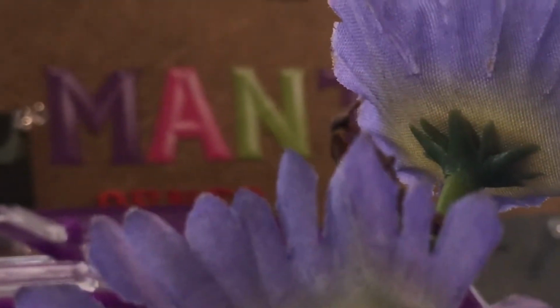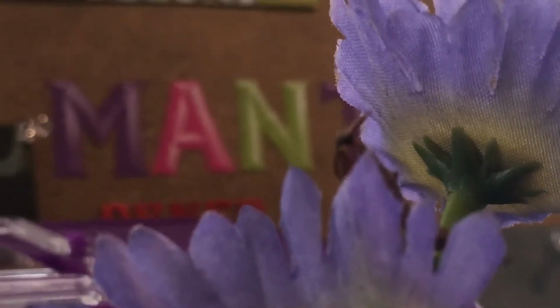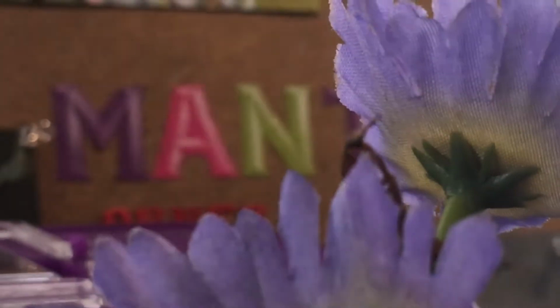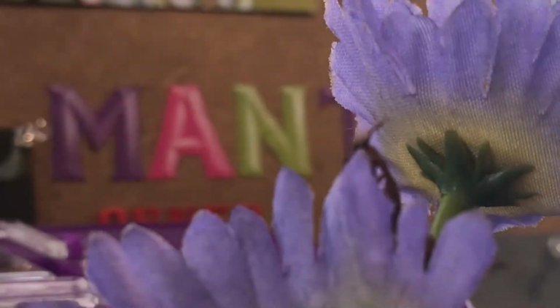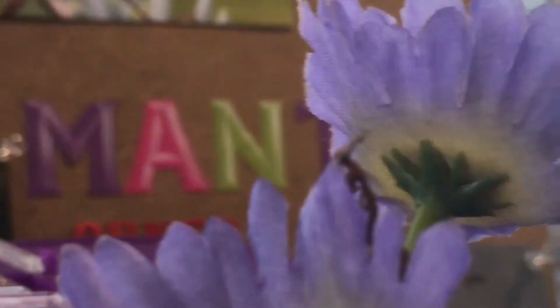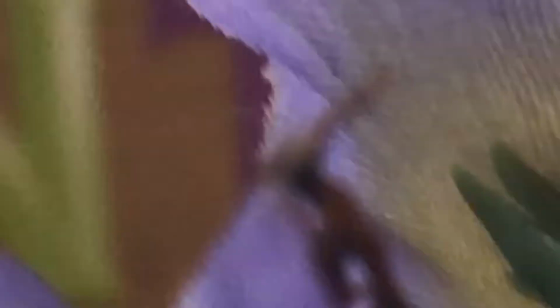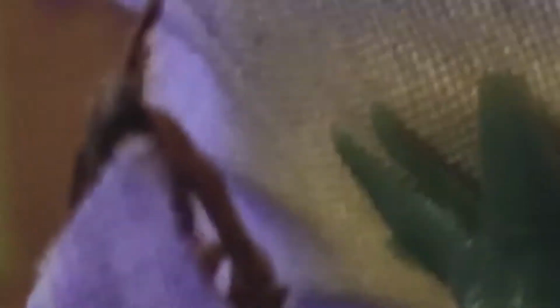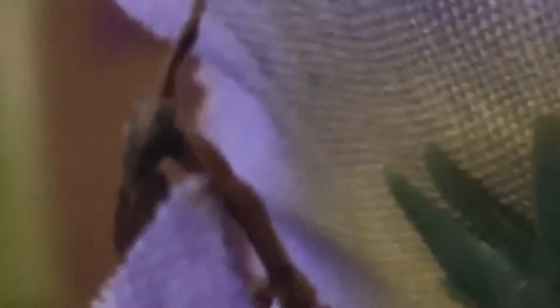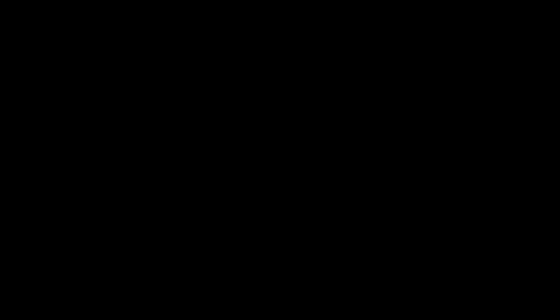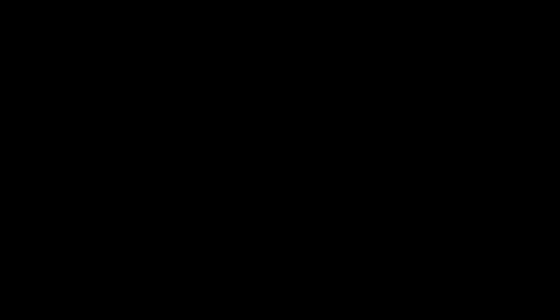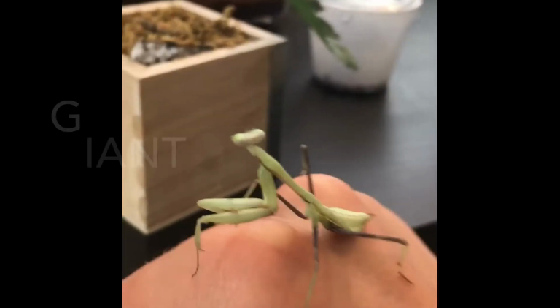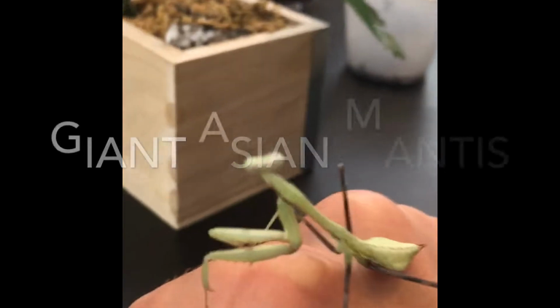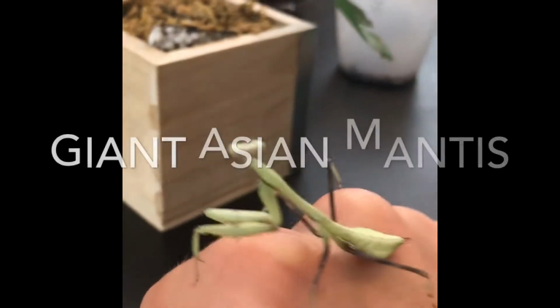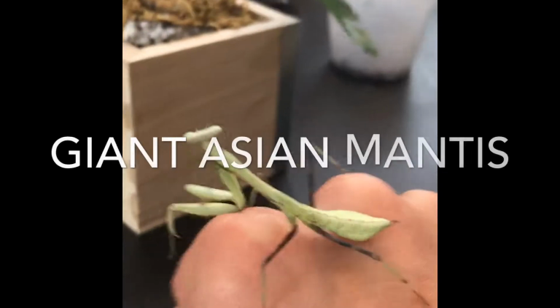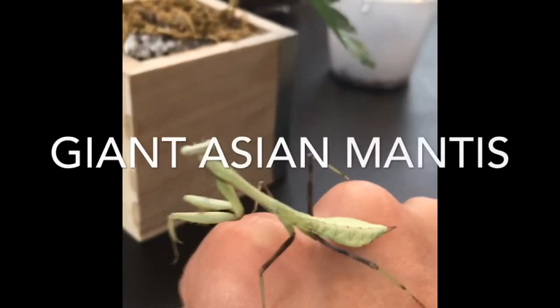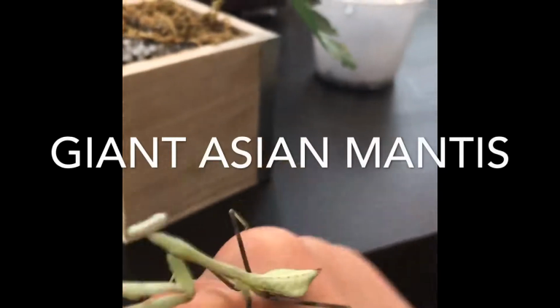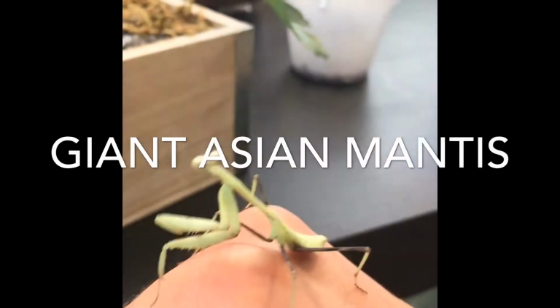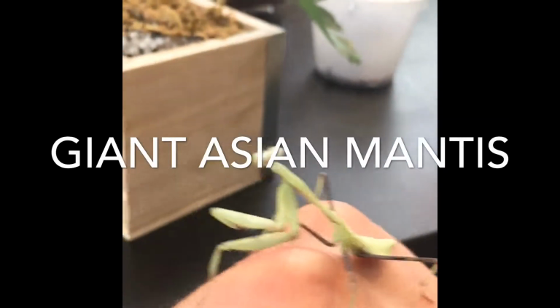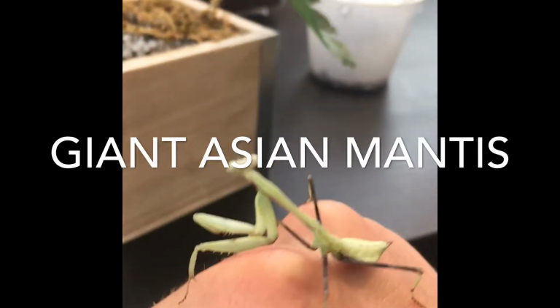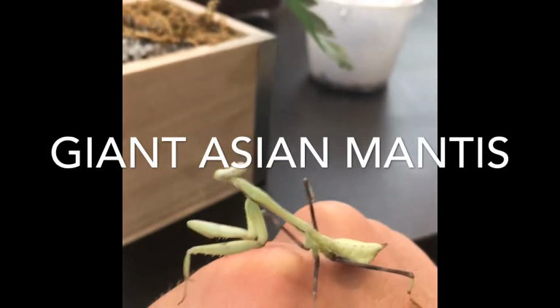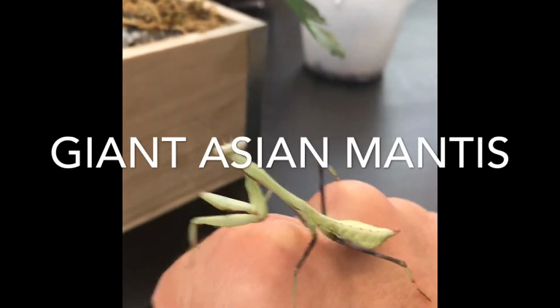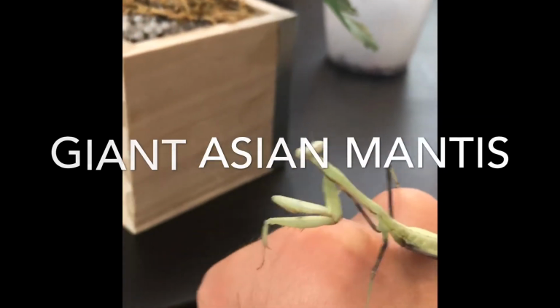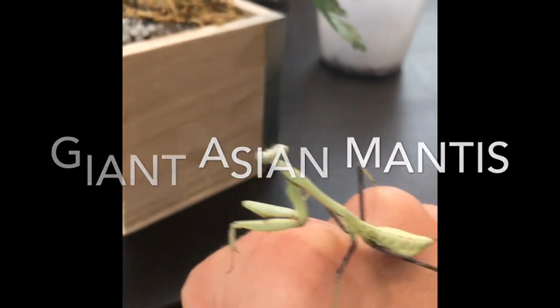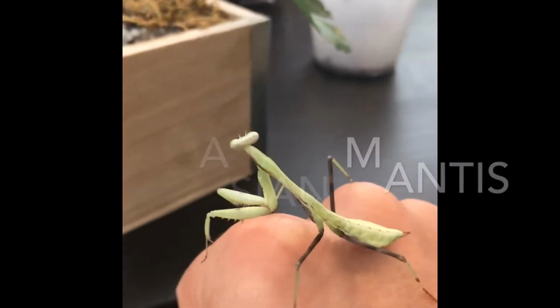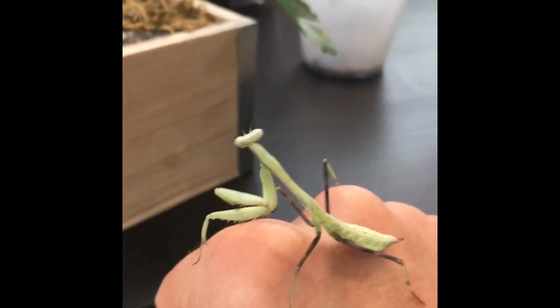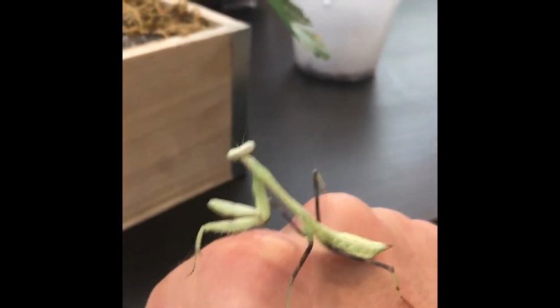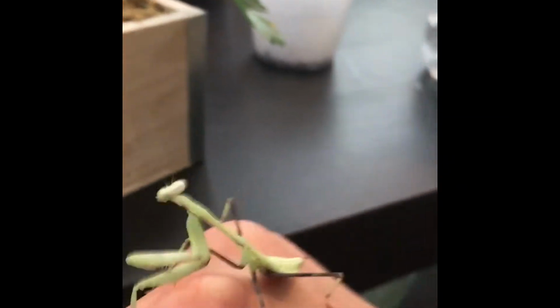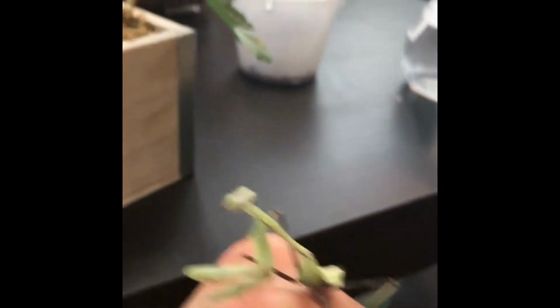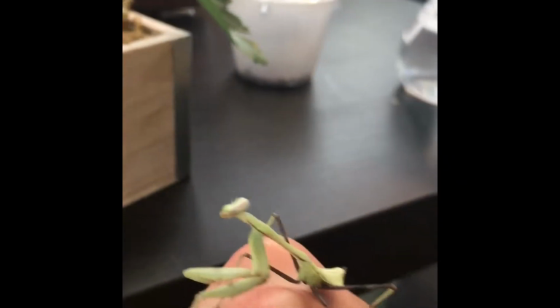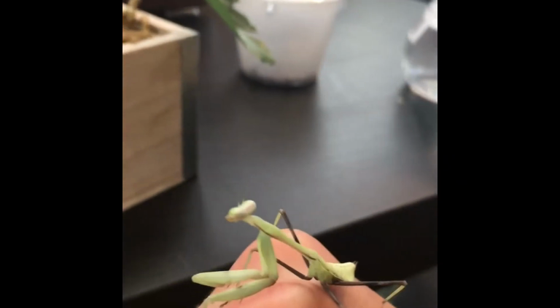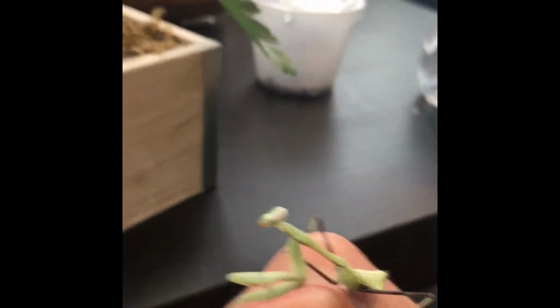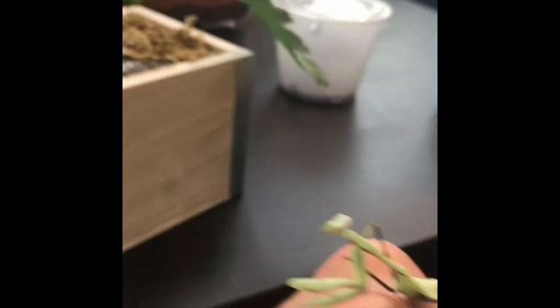Let's start the video. This is my mantis series. This is Glarb, my giant Asian mantis.